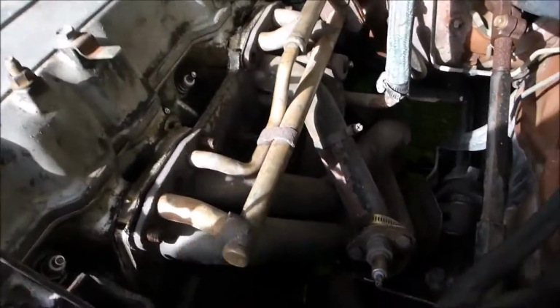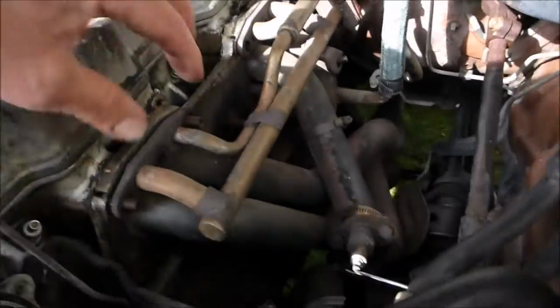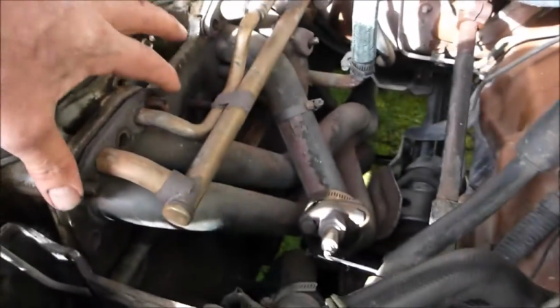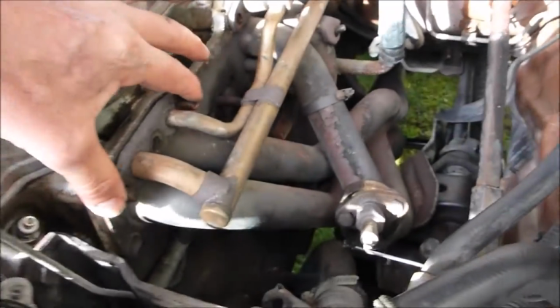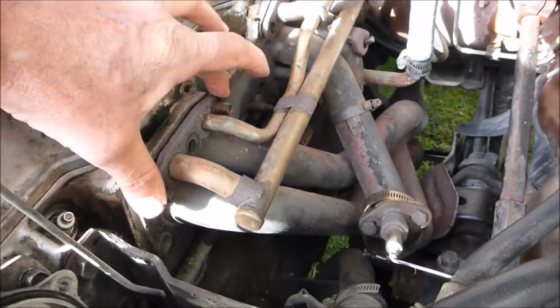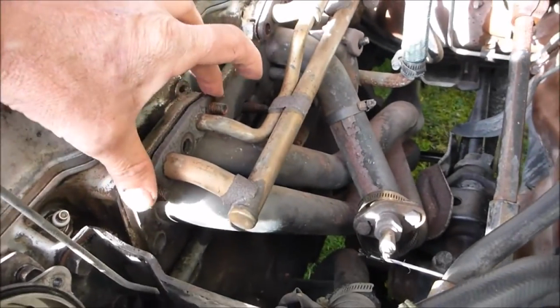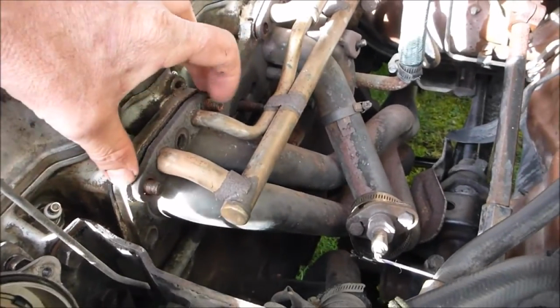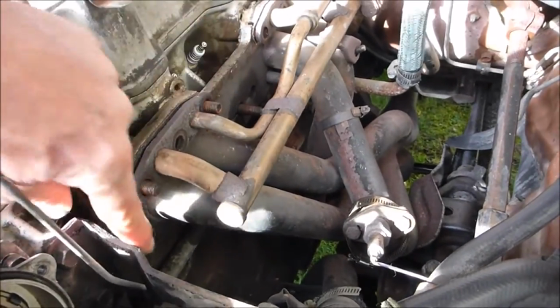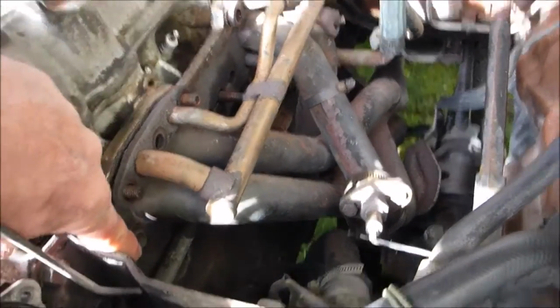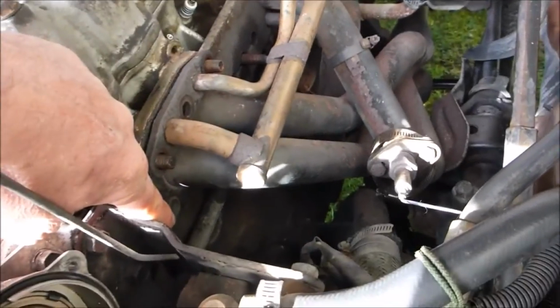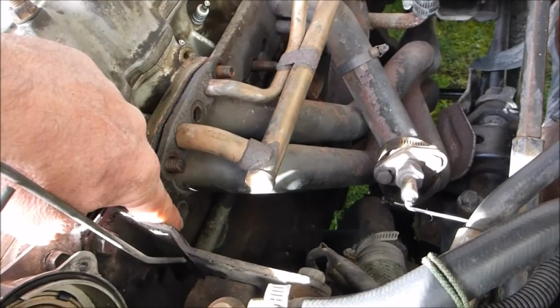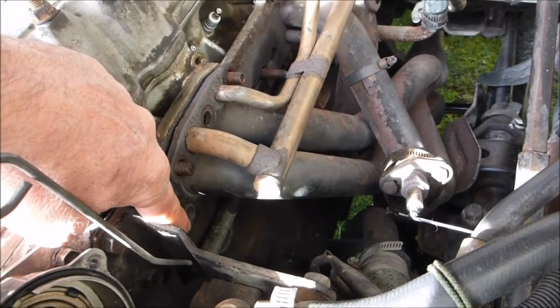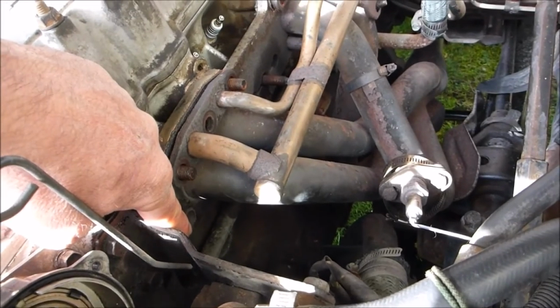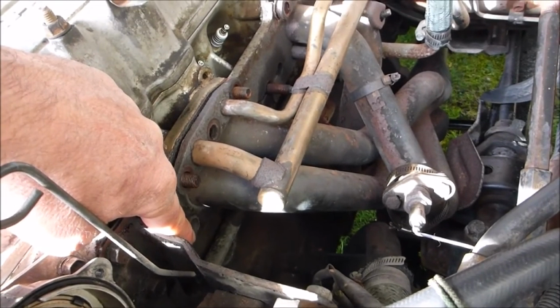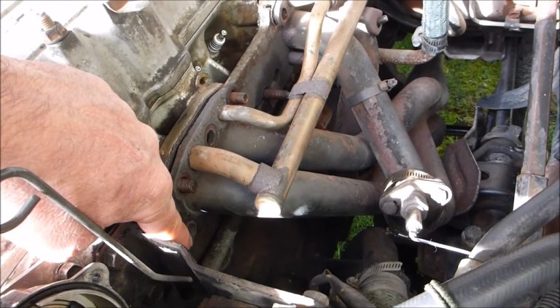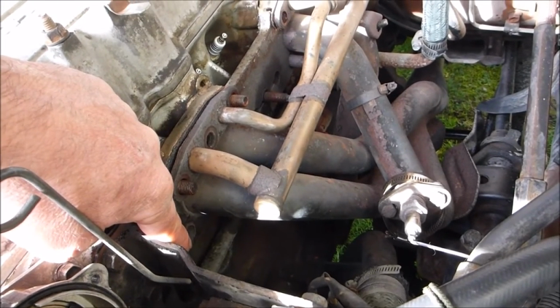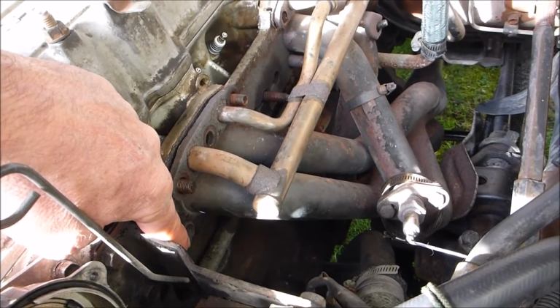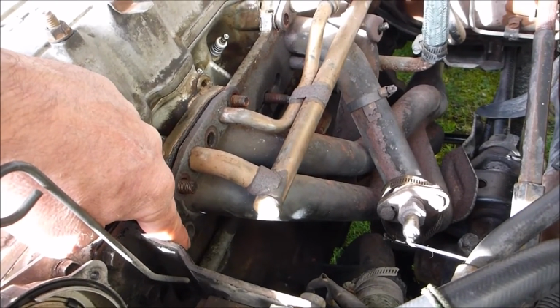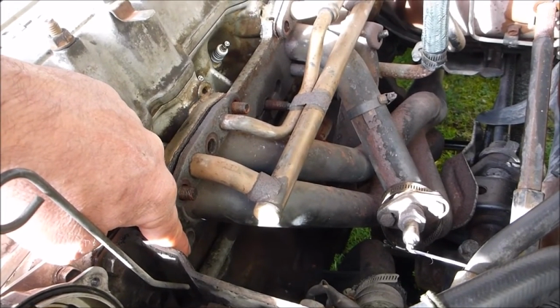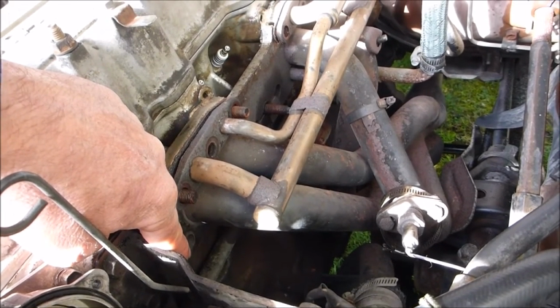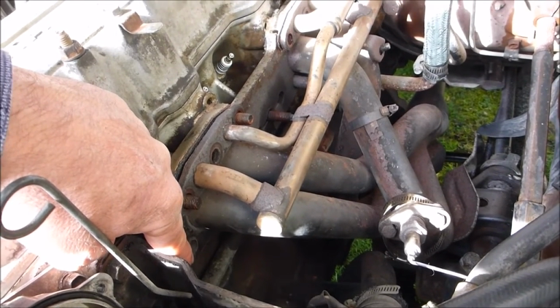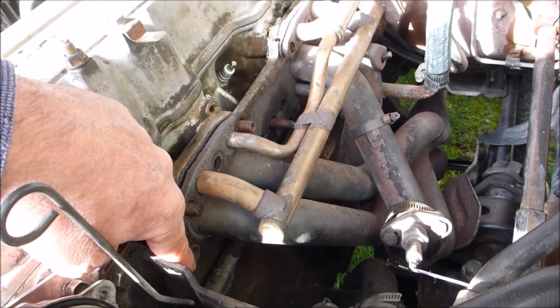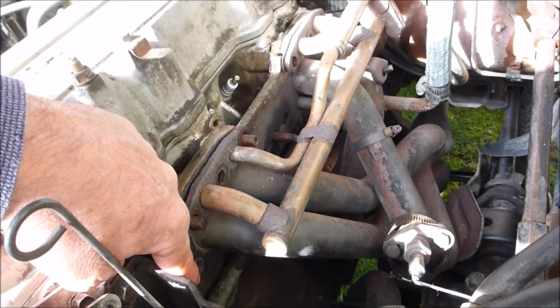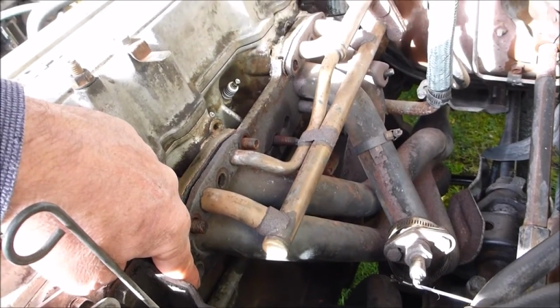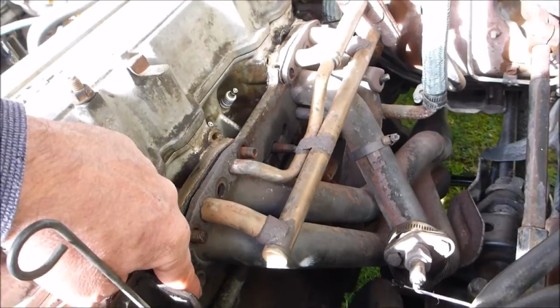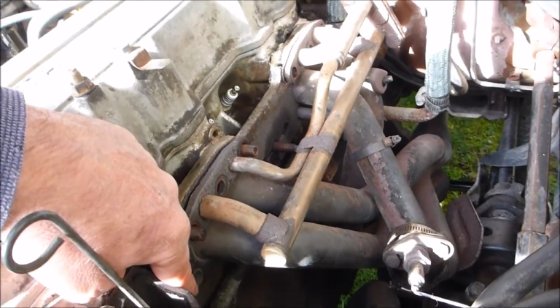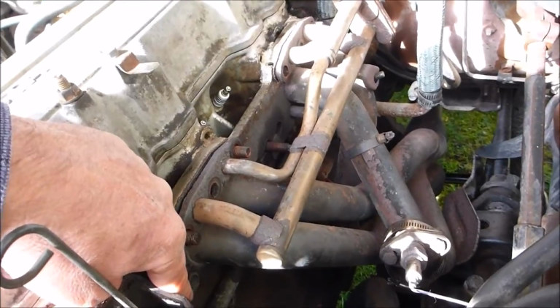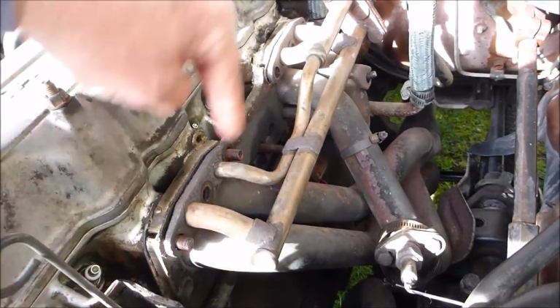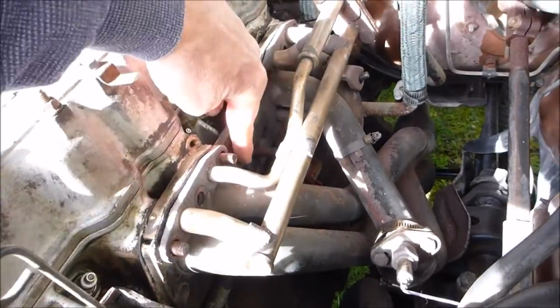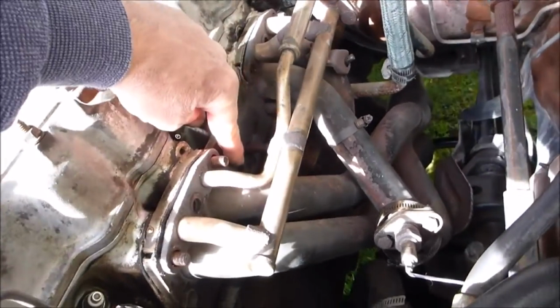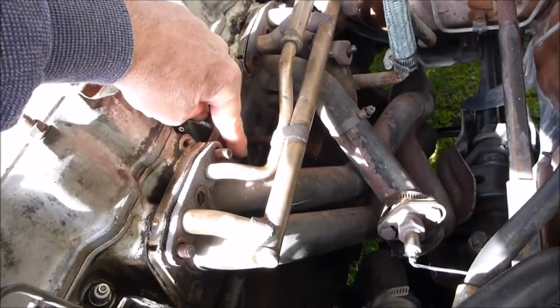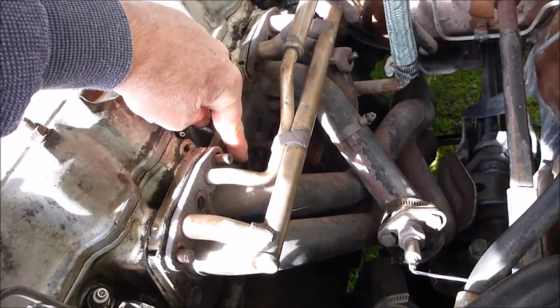Now down into the engine. The stud's gone on the header — completely gone. It popped out years ago and created an exhaust leak. This stud and this stud over here.